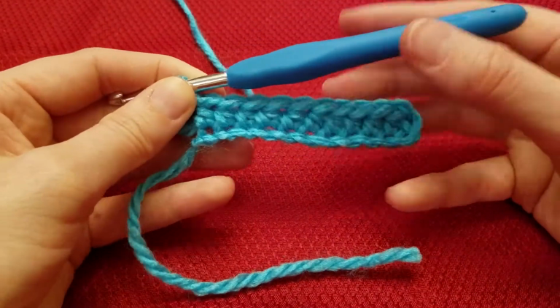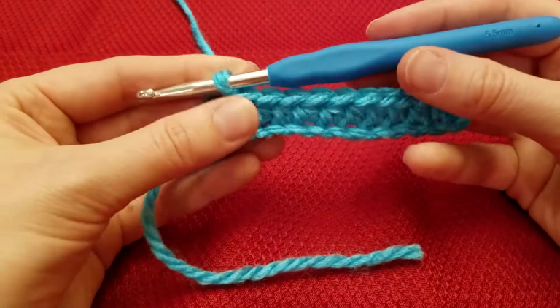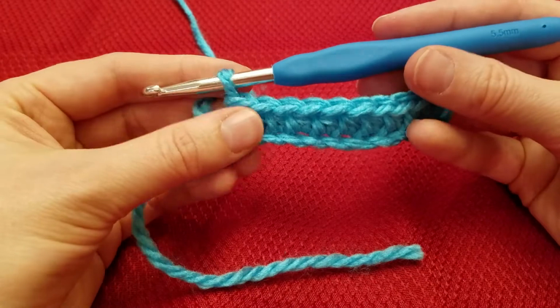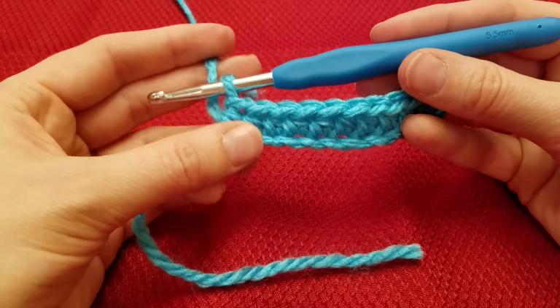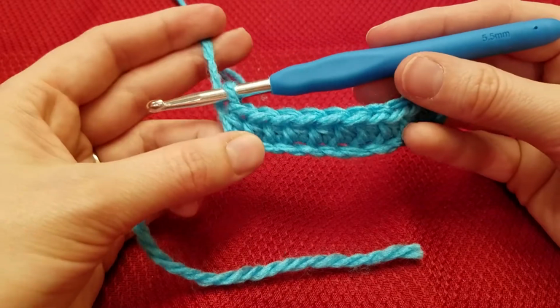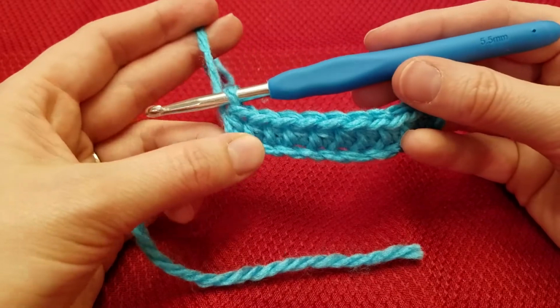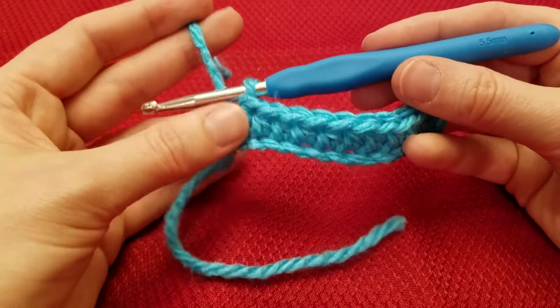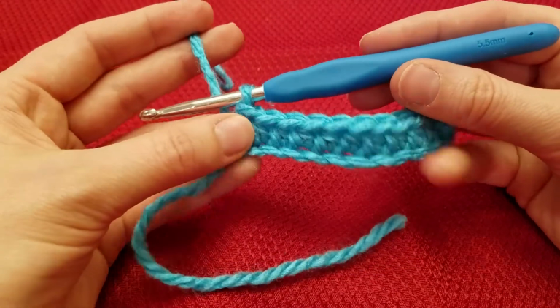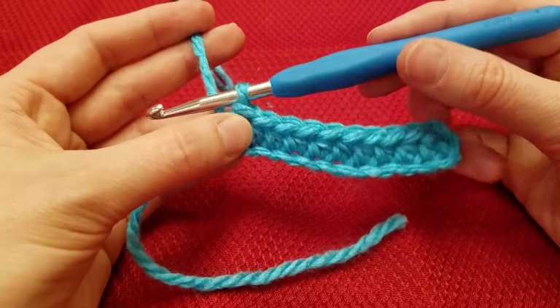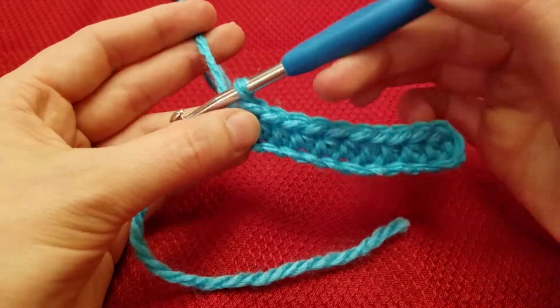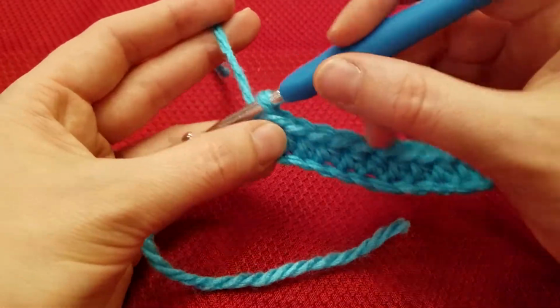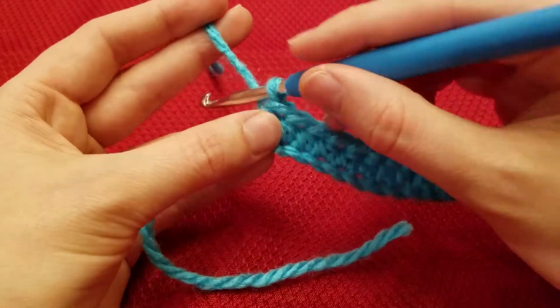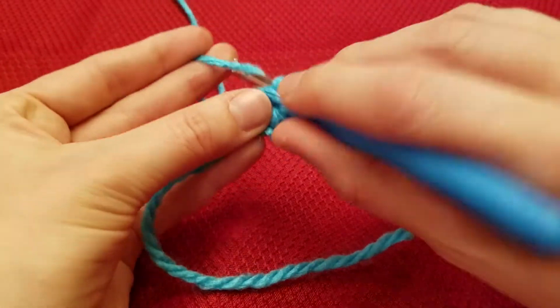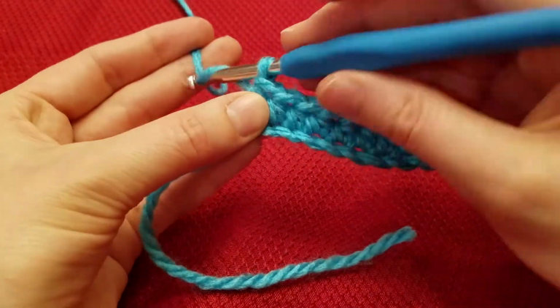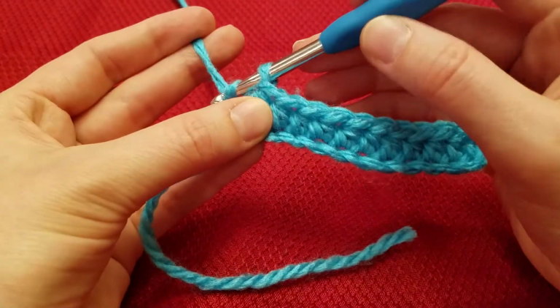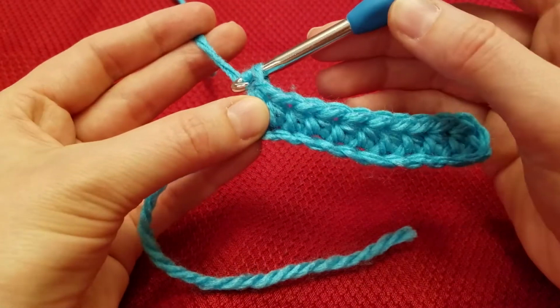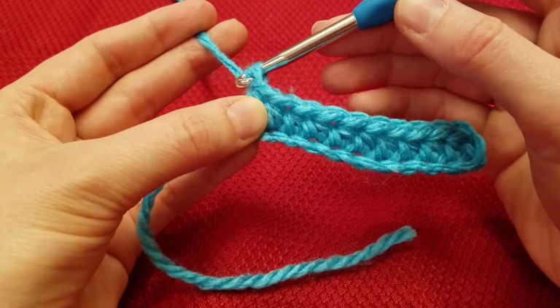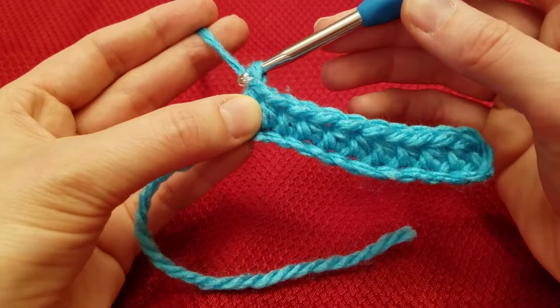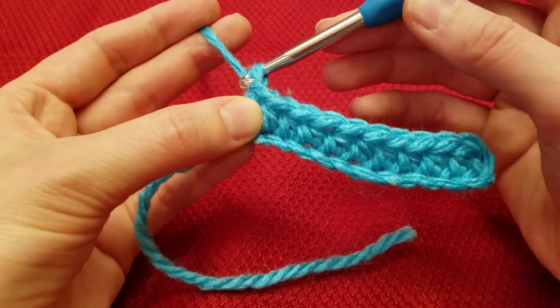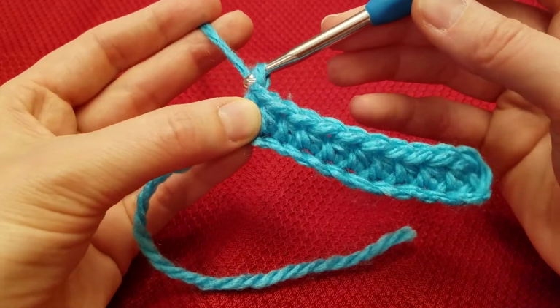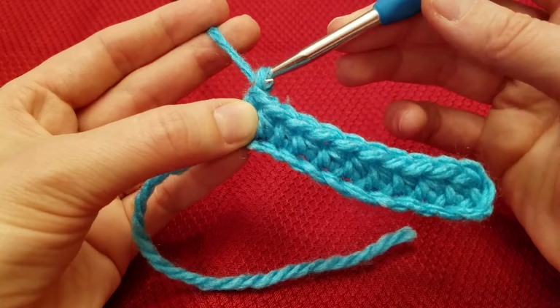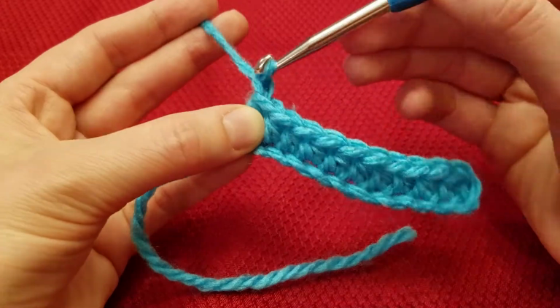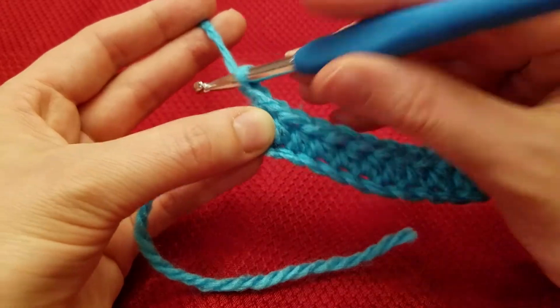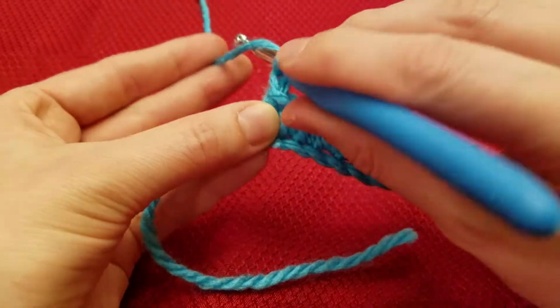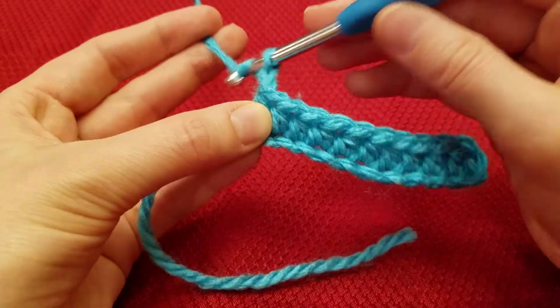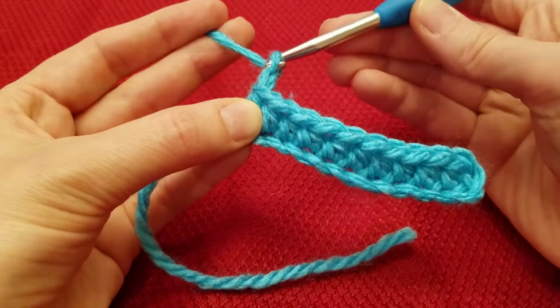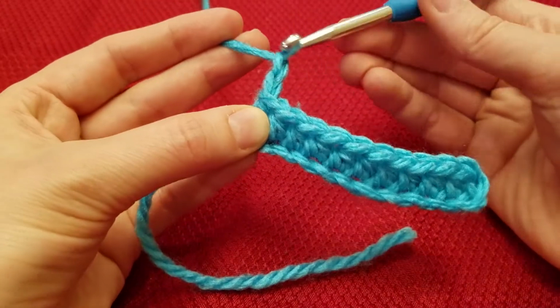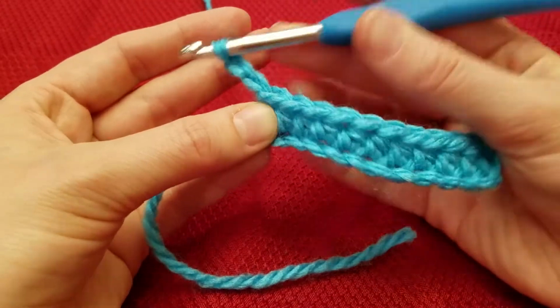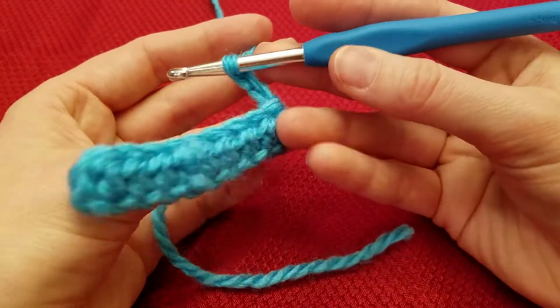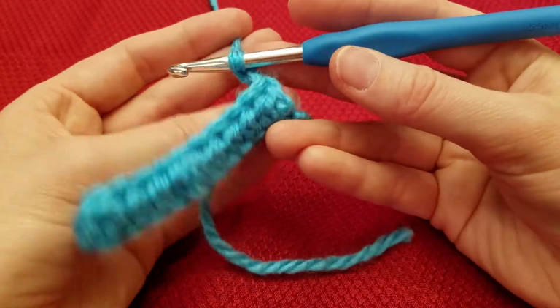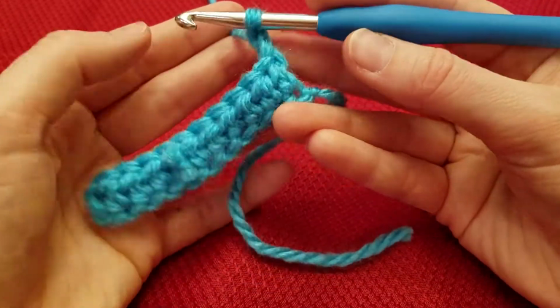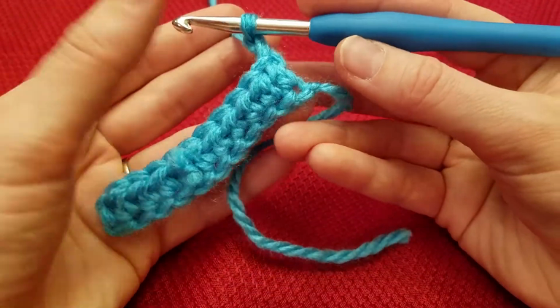Now once you get to the end, you're going to work your turning chain, which is 2 chains. So chain 1, chain 2, and then turn your work over.